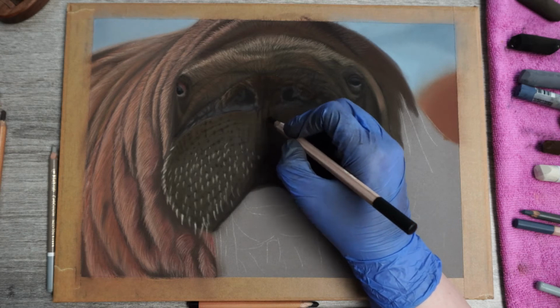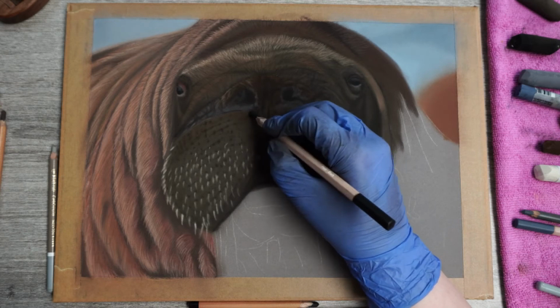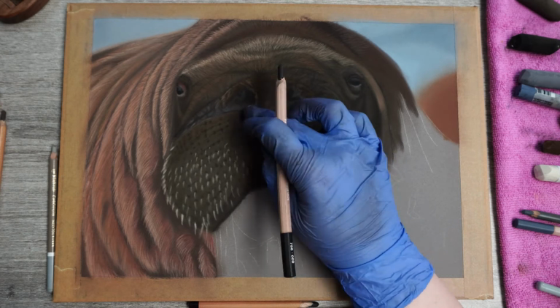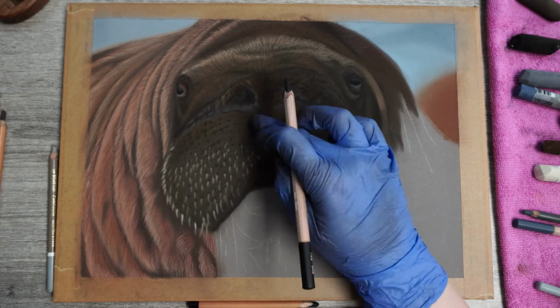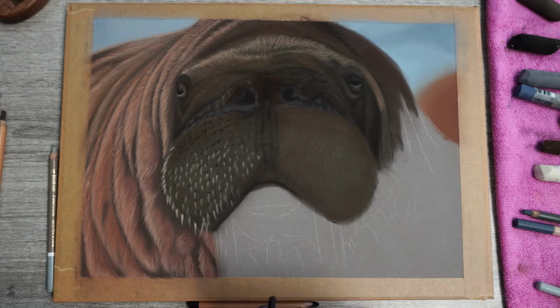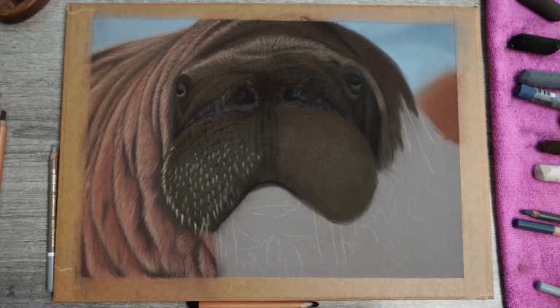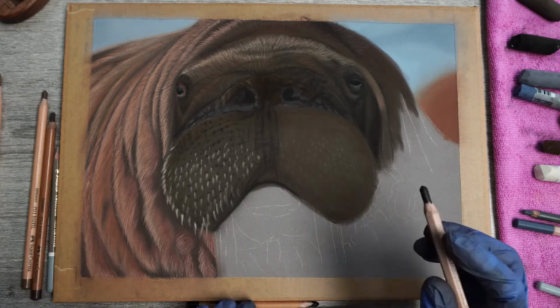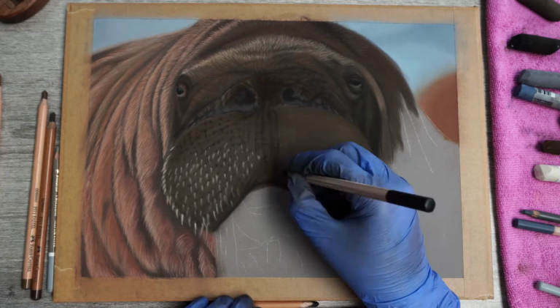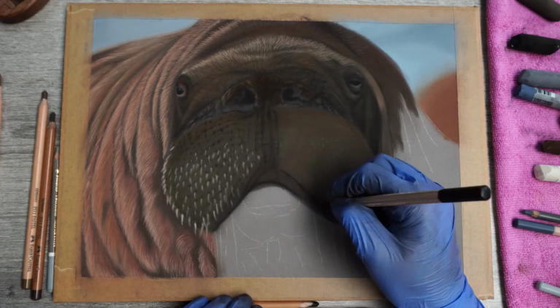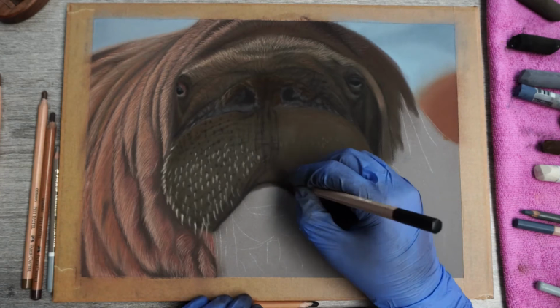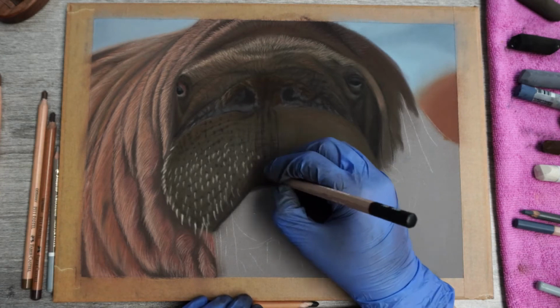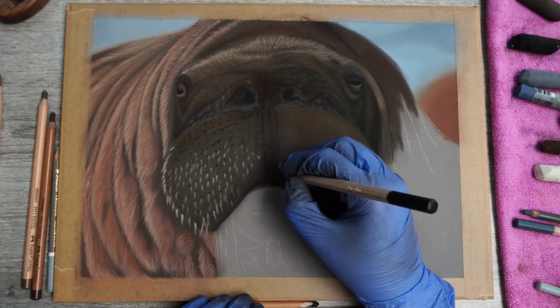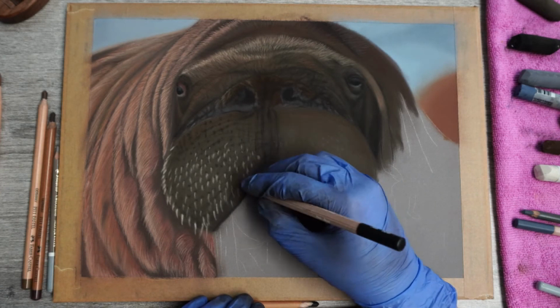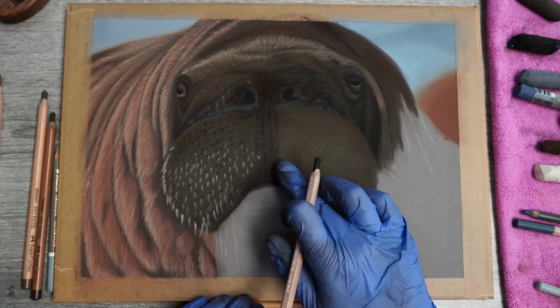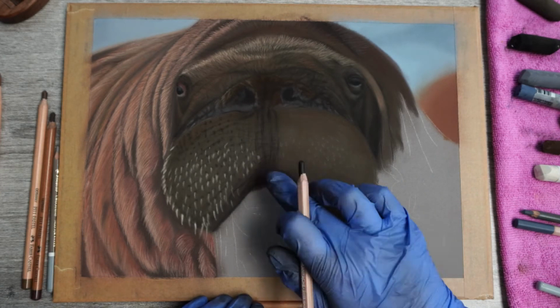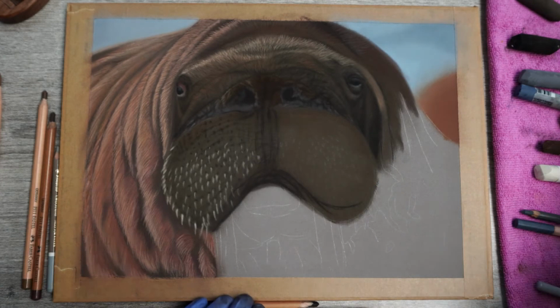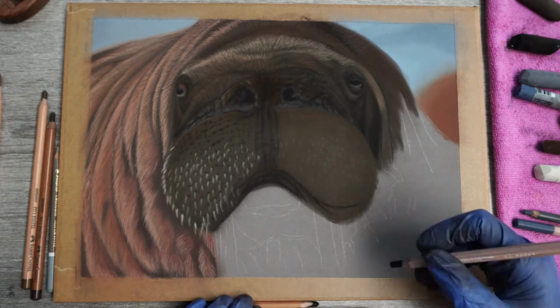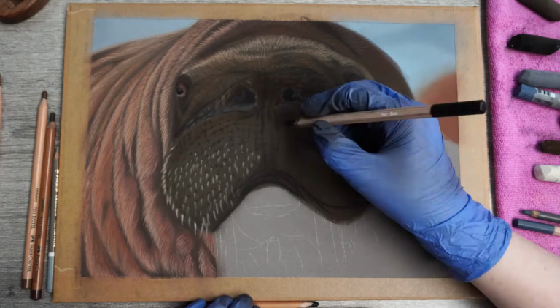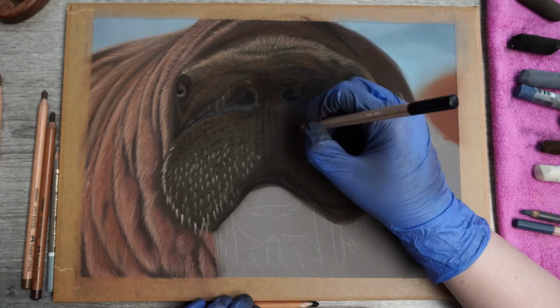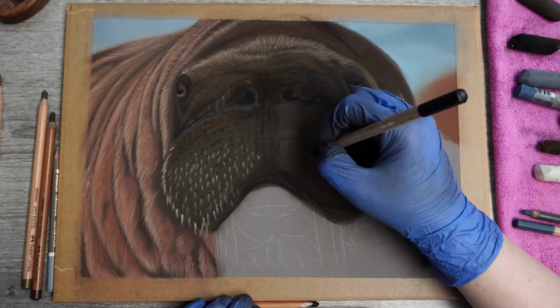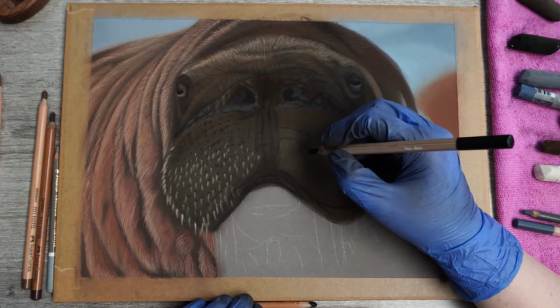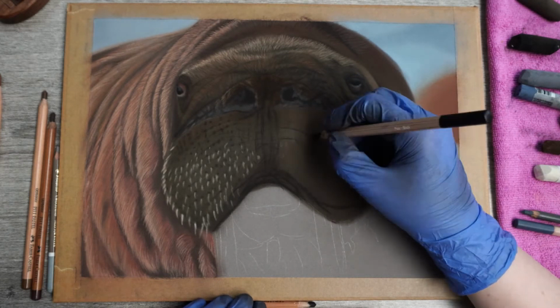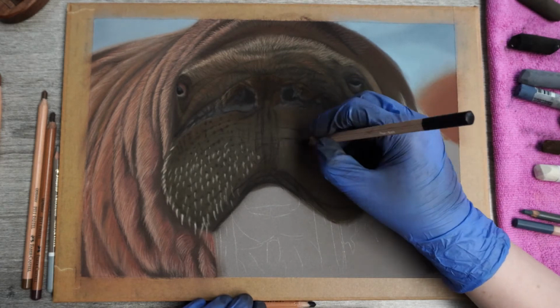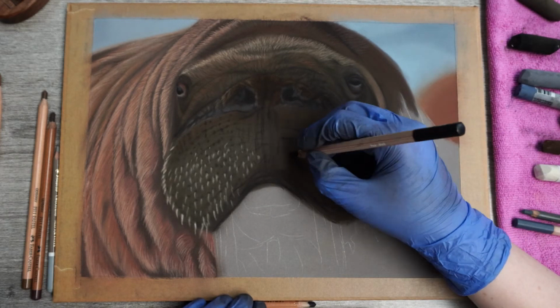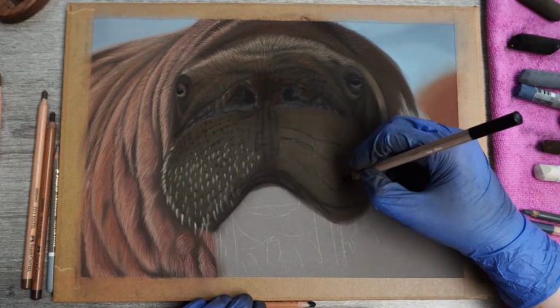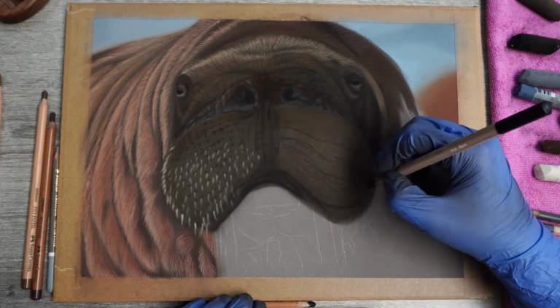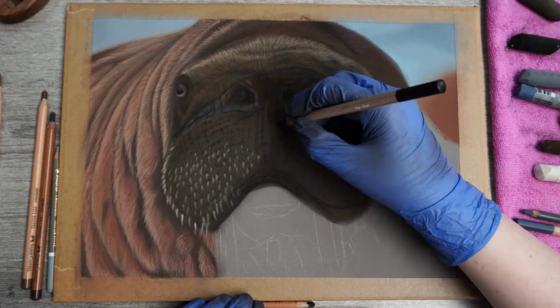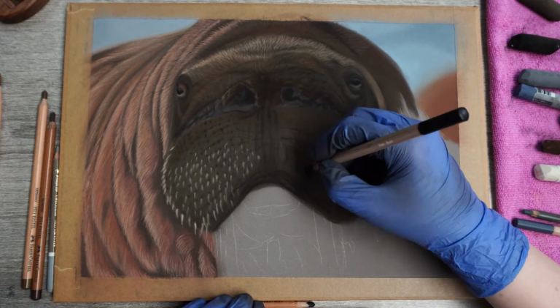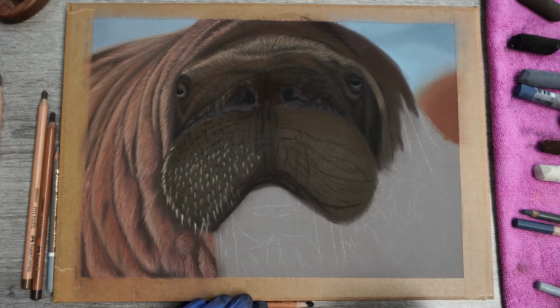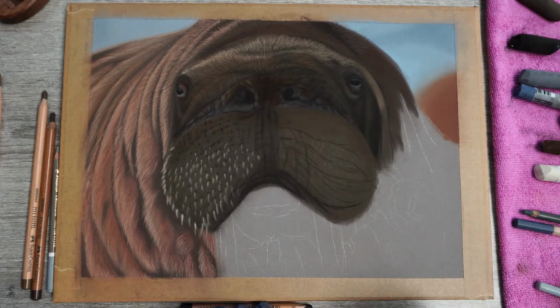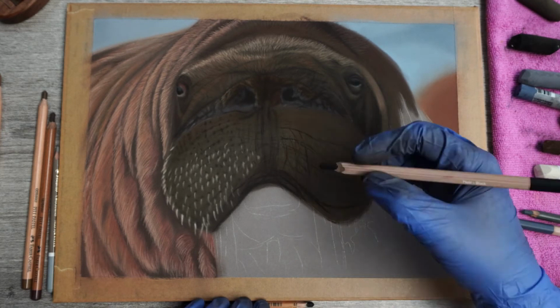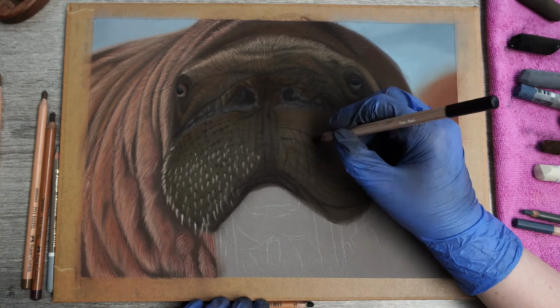For the next part I'm just repeating the same steps I took on the left. I'll simply adjust my colors a bit for the whiskers as this side is in the shade.